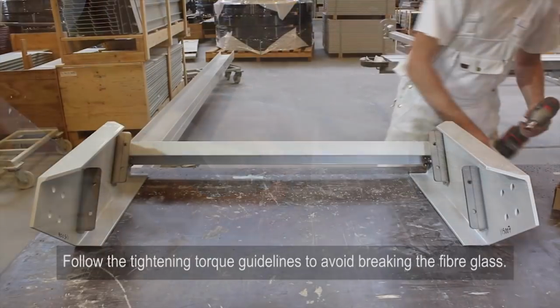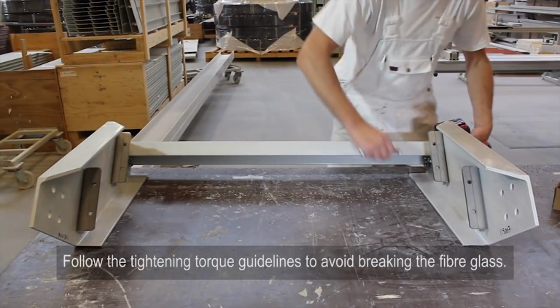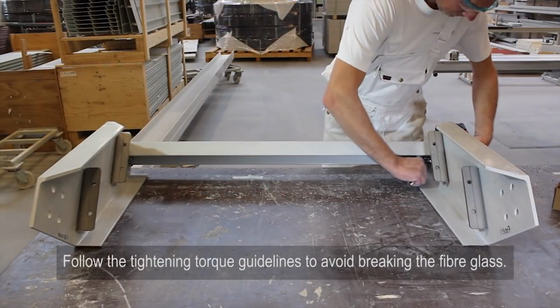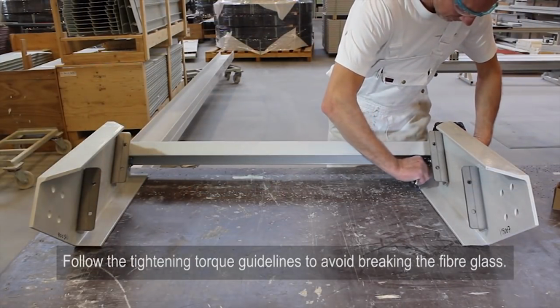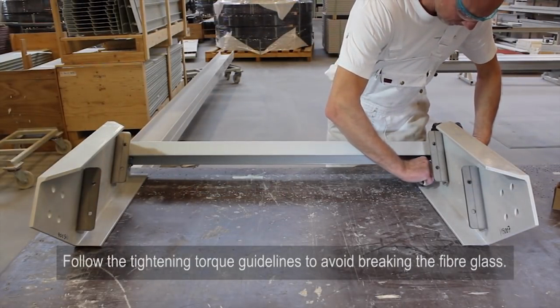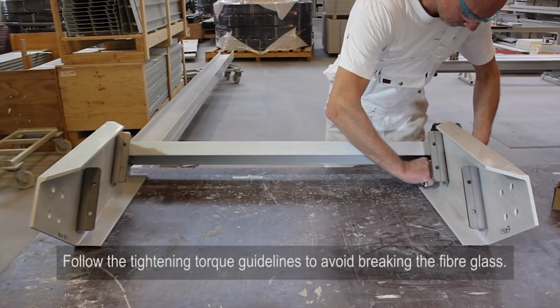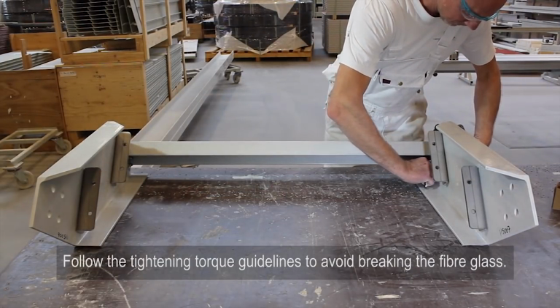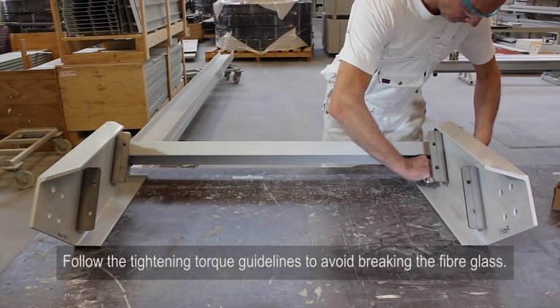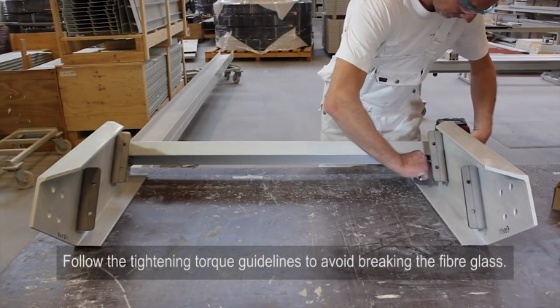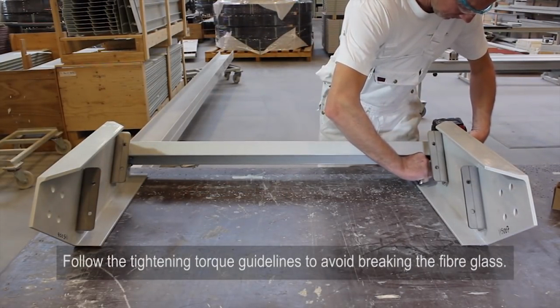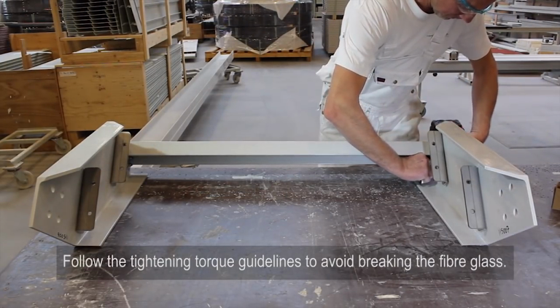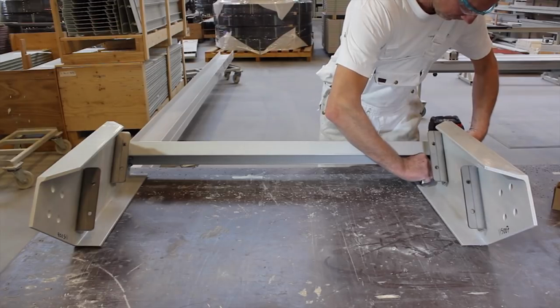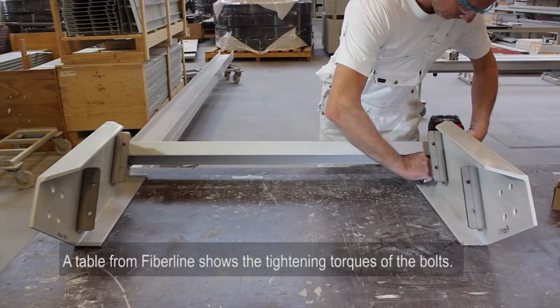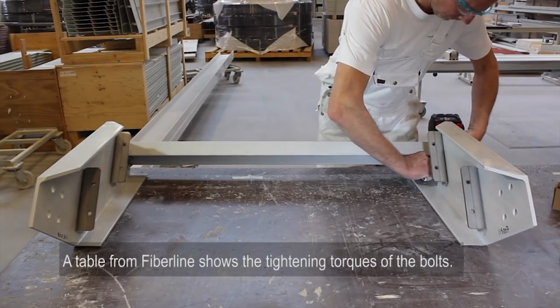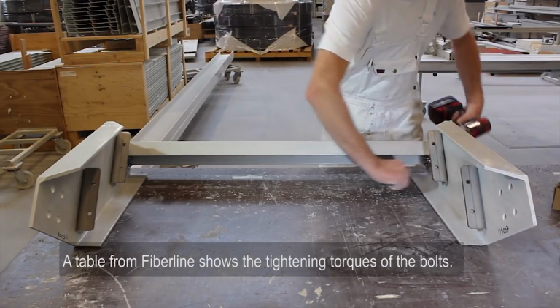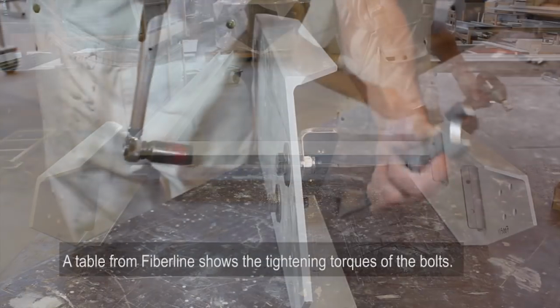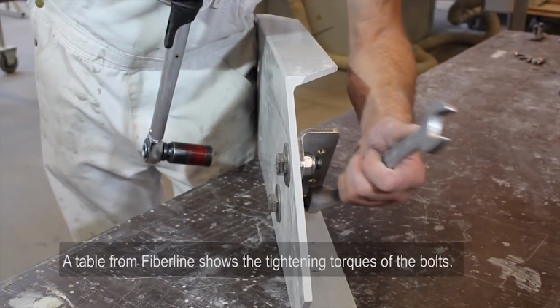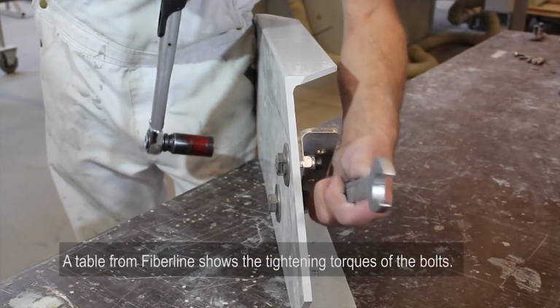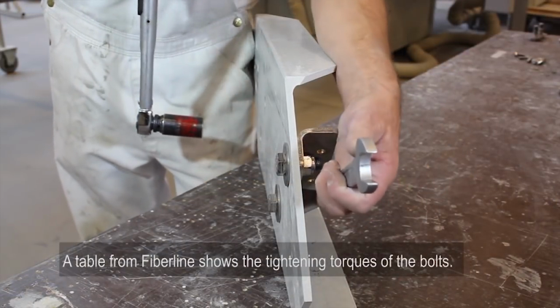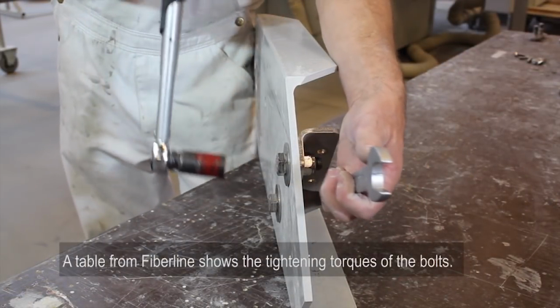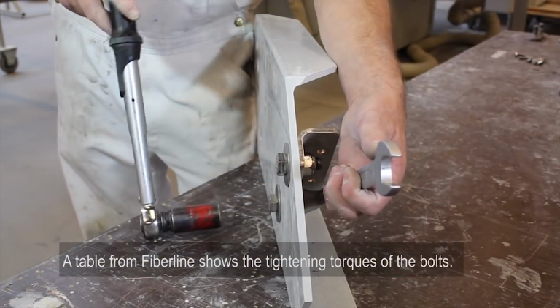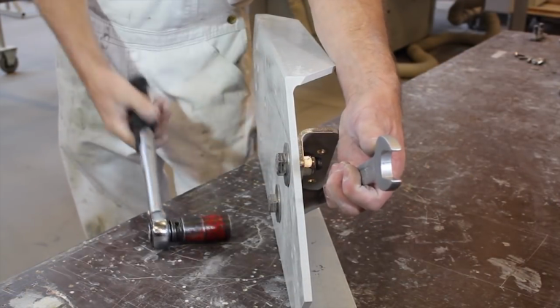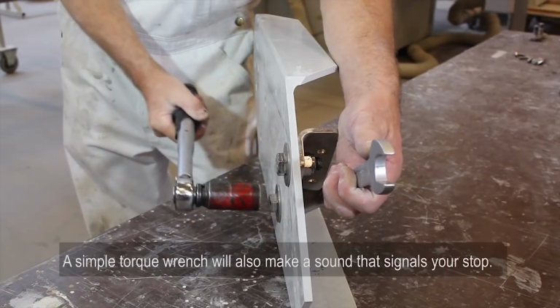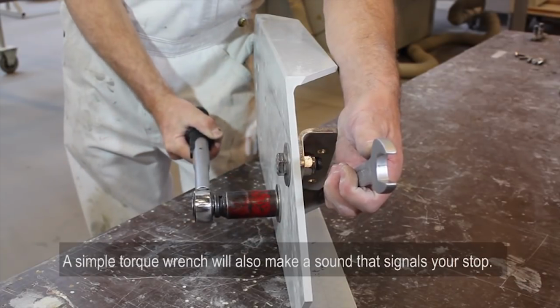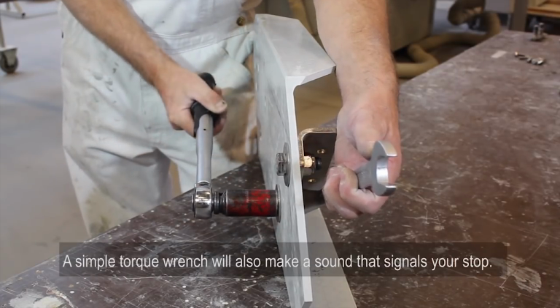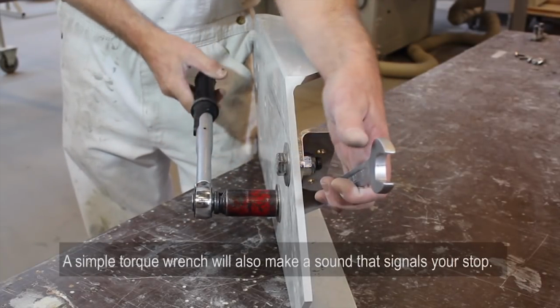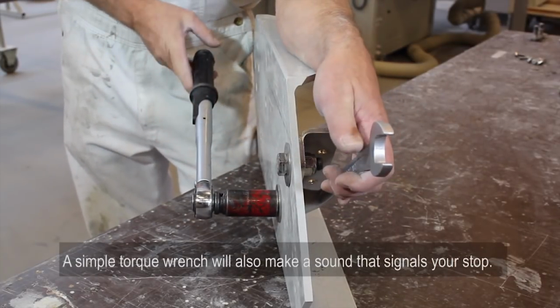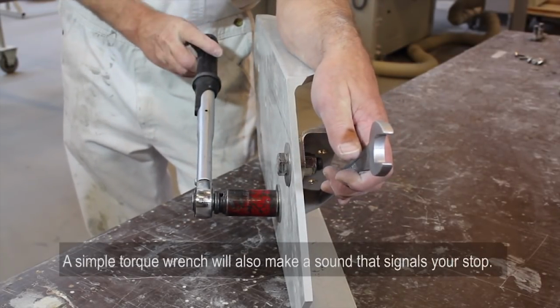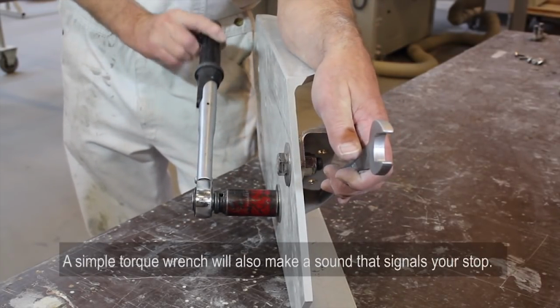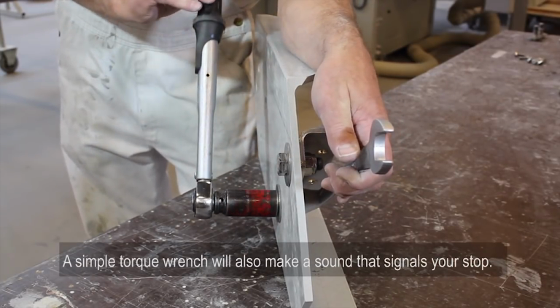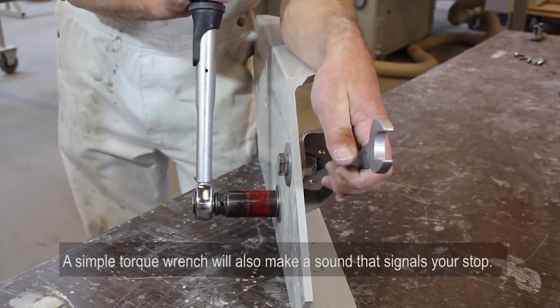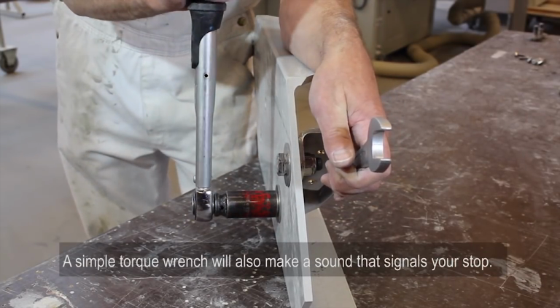Follow the tightening torque guidelines to avoid breaking the fiberglass. A table from Fiberline shows the tightening torques of the bolts. A simple torque wrench will also make a sound that signals your stop.